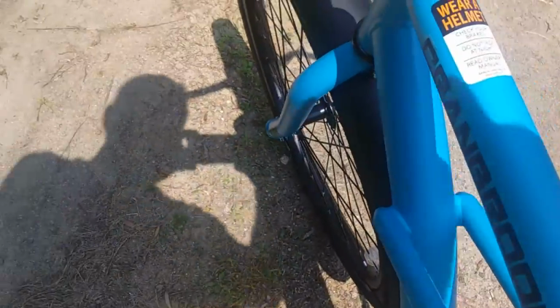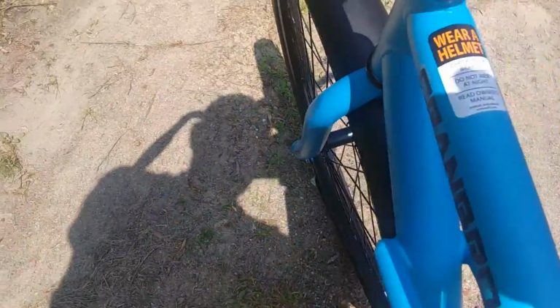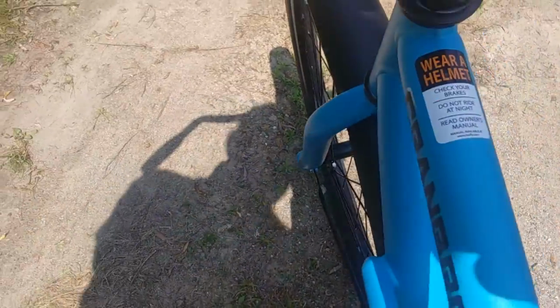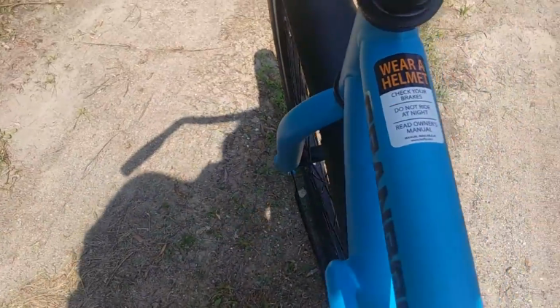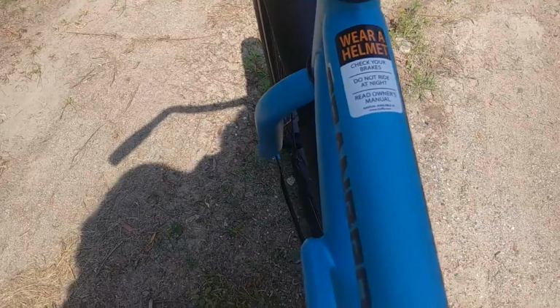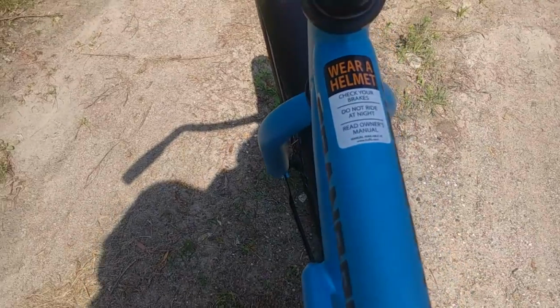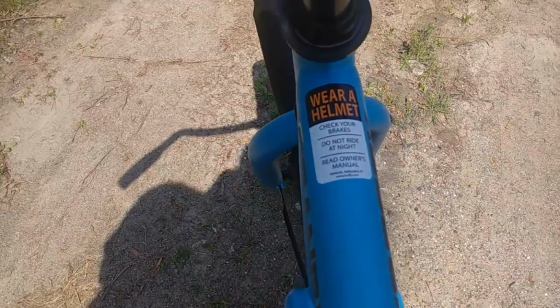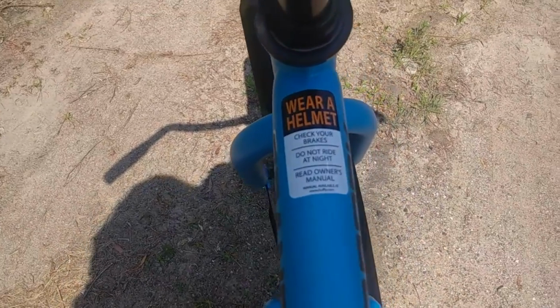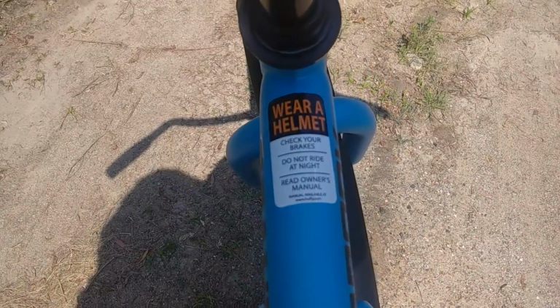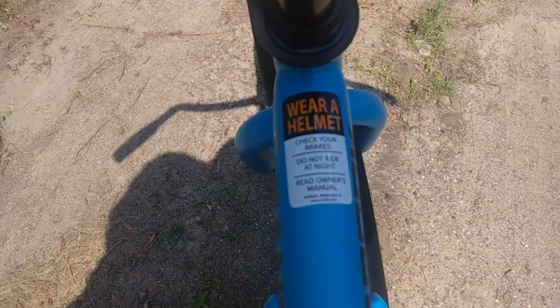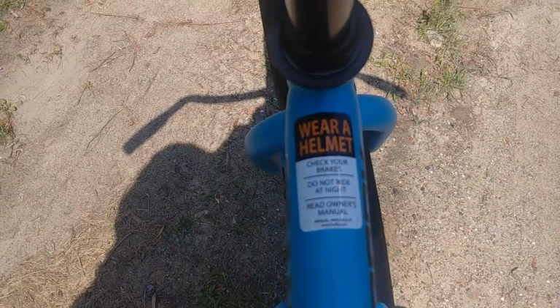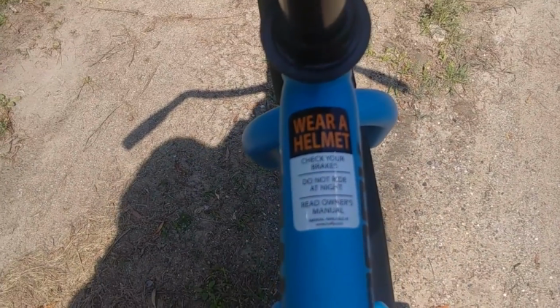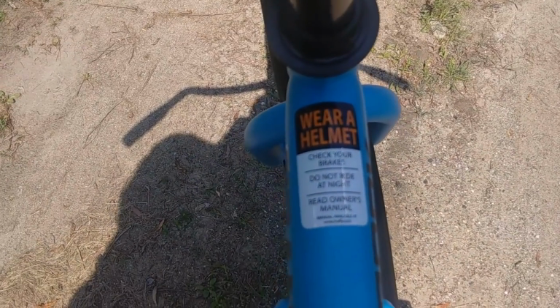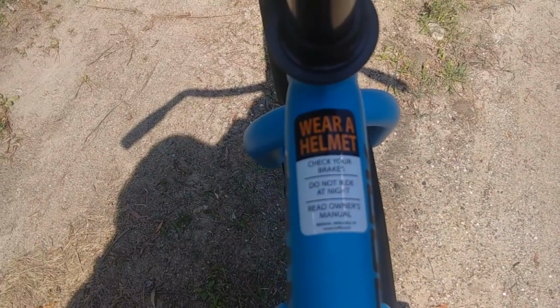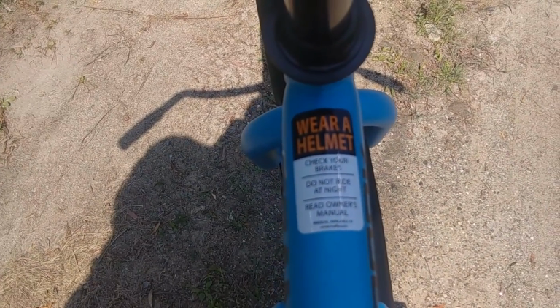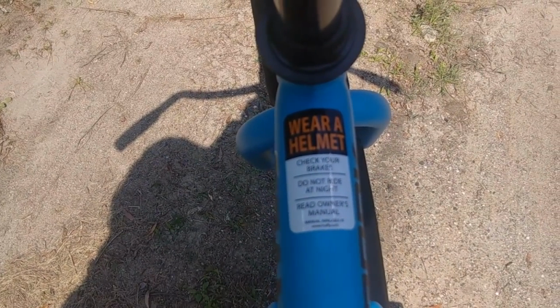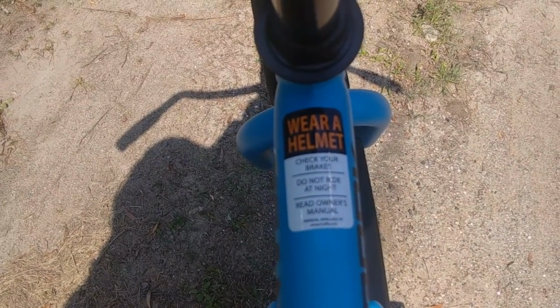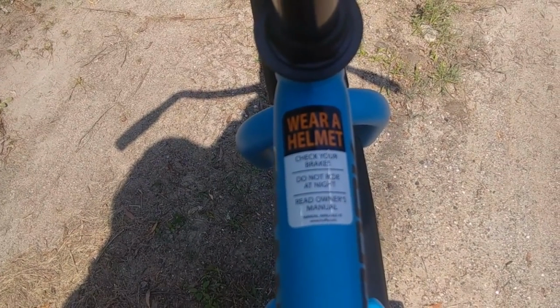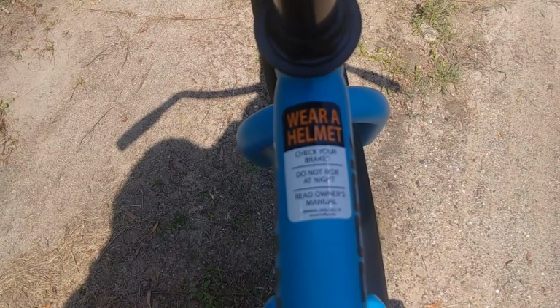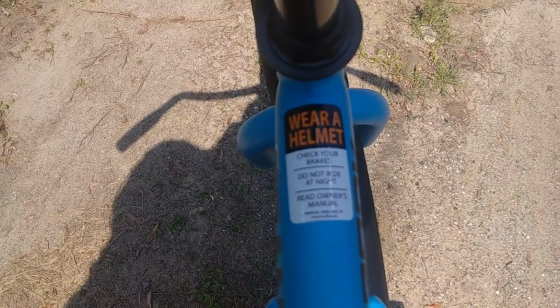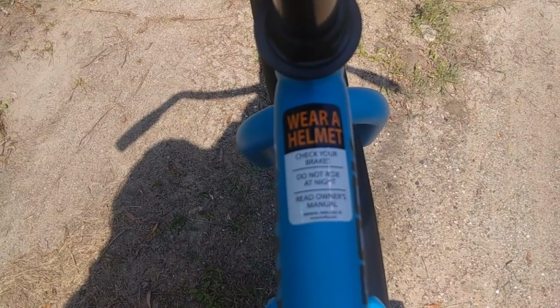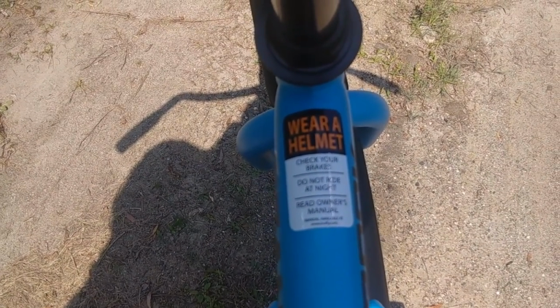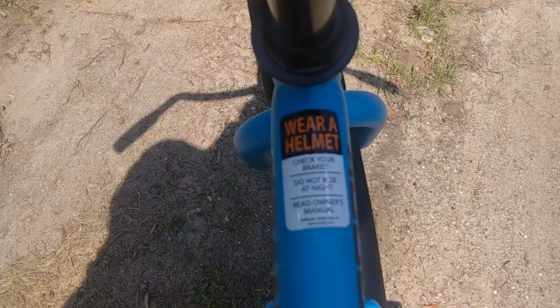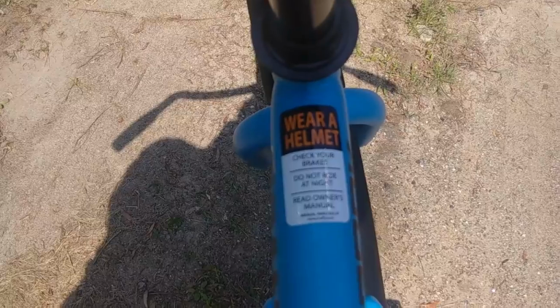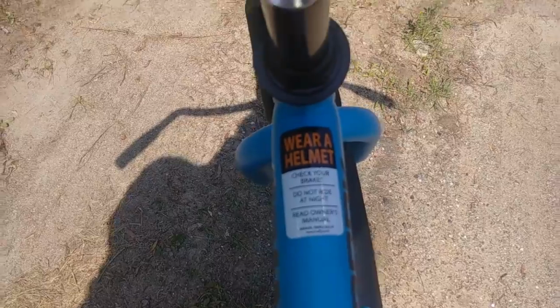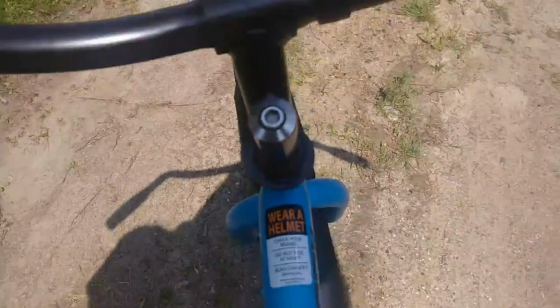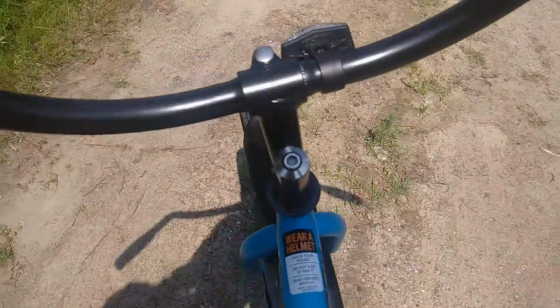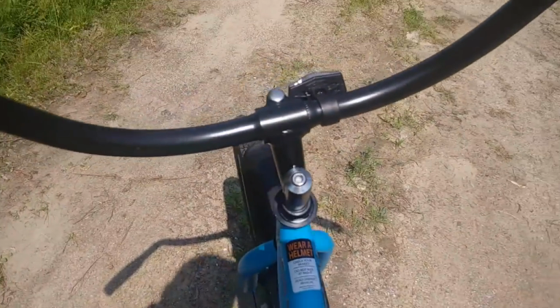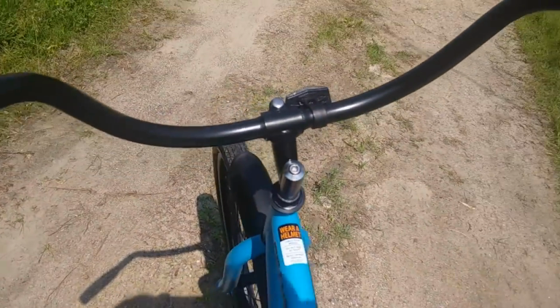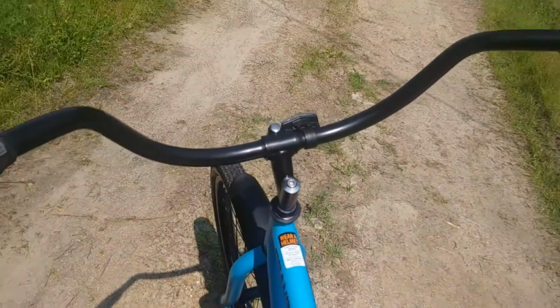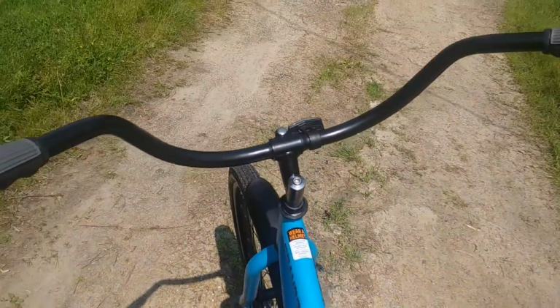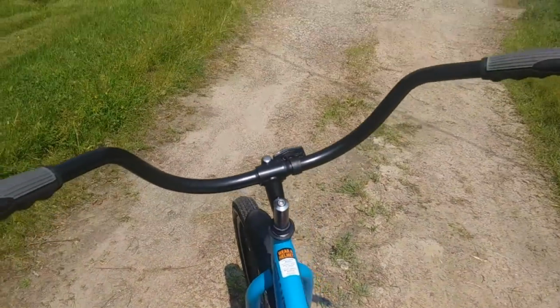Standard warning: wear a helmet, check your brakes, don't ride at night. Why not? Oh, and eat your vegetables.